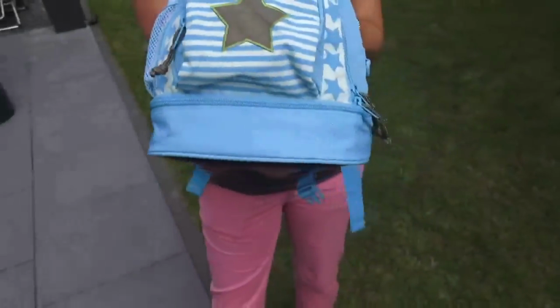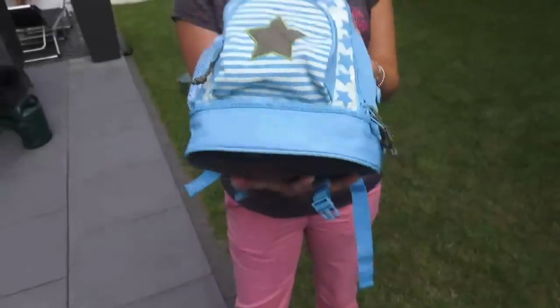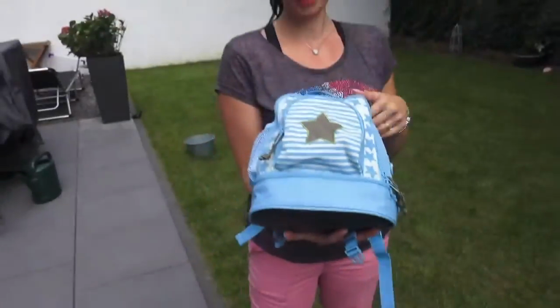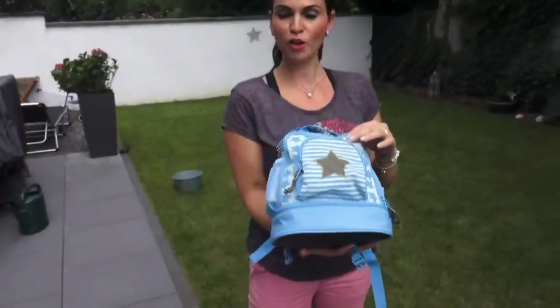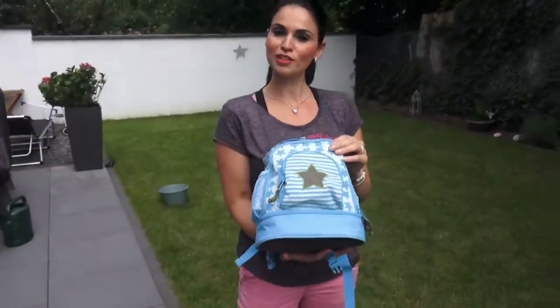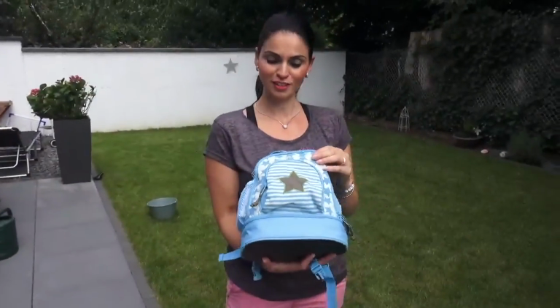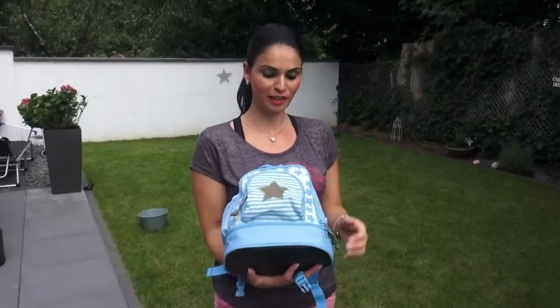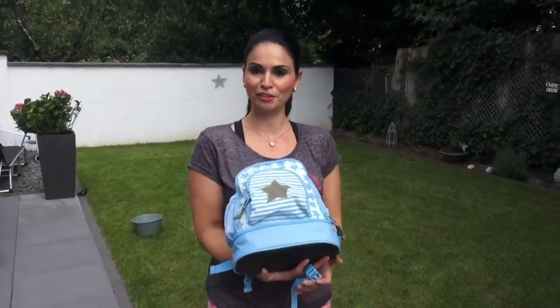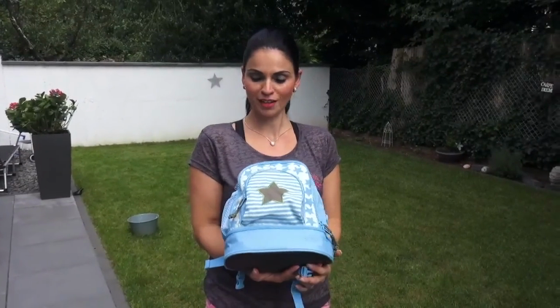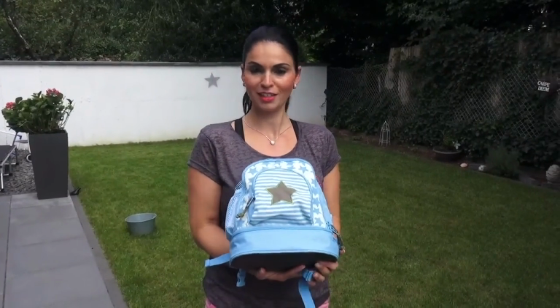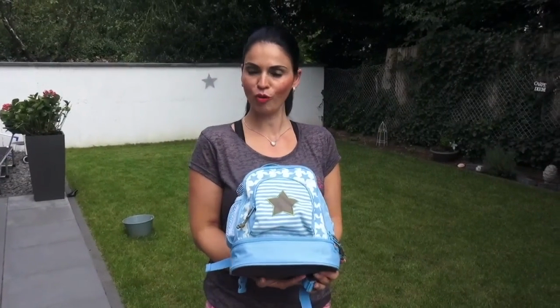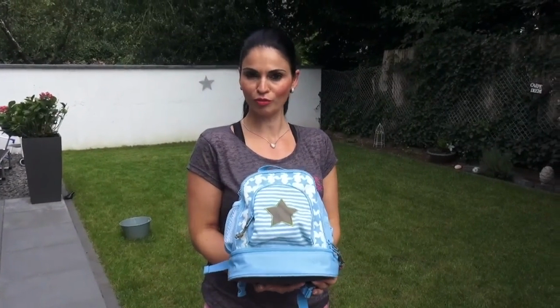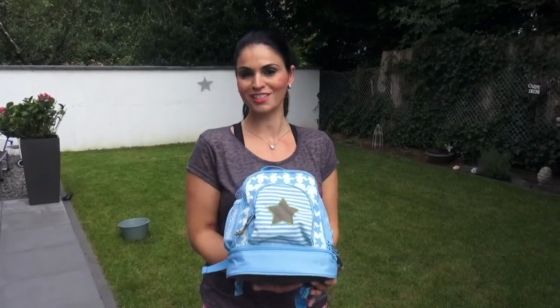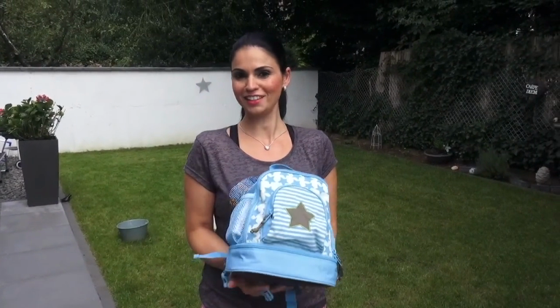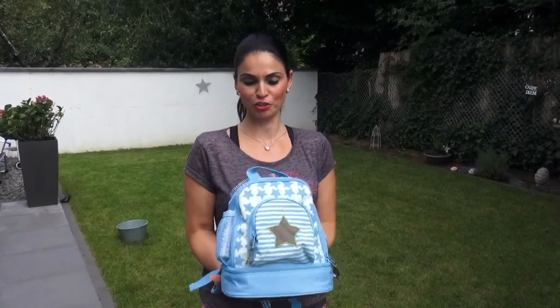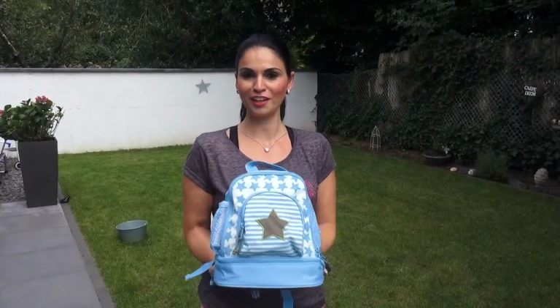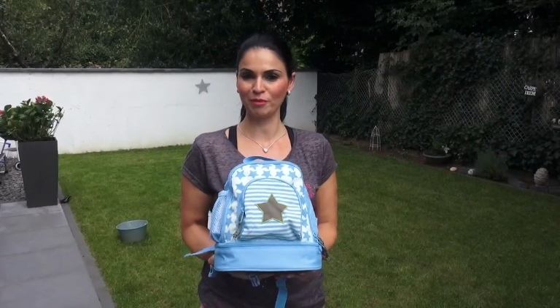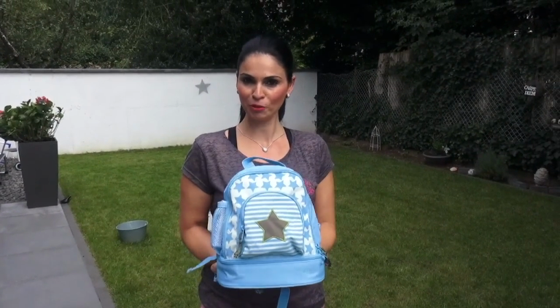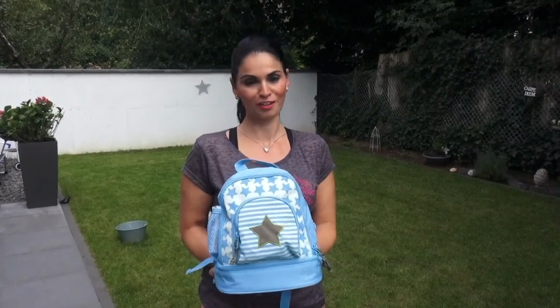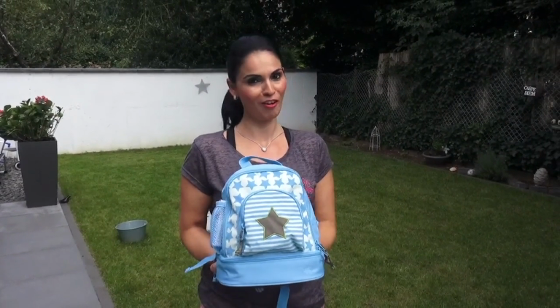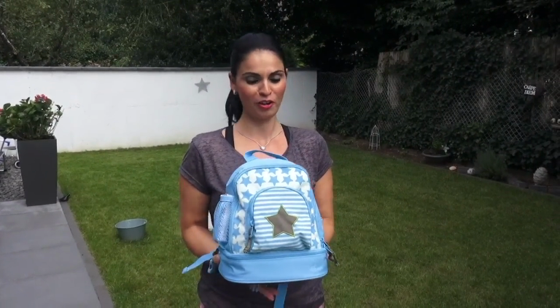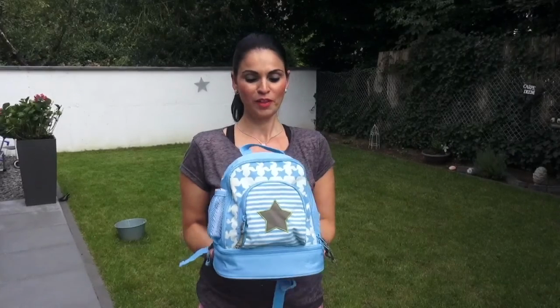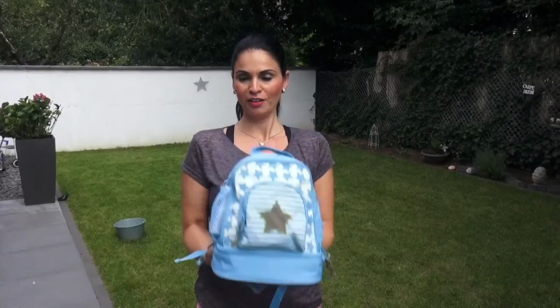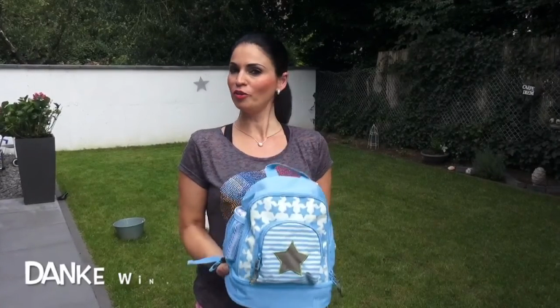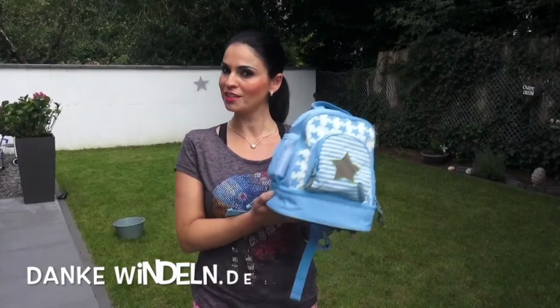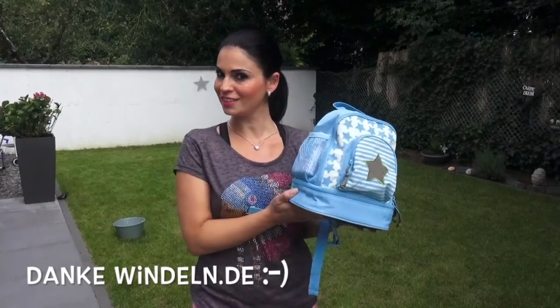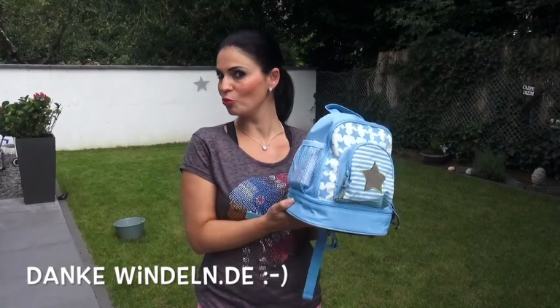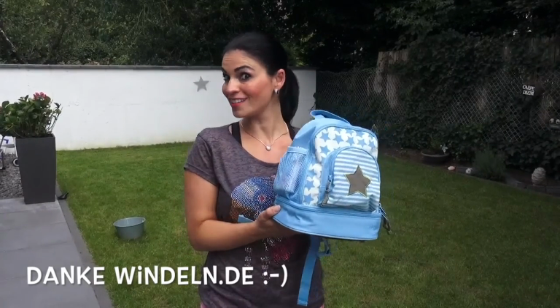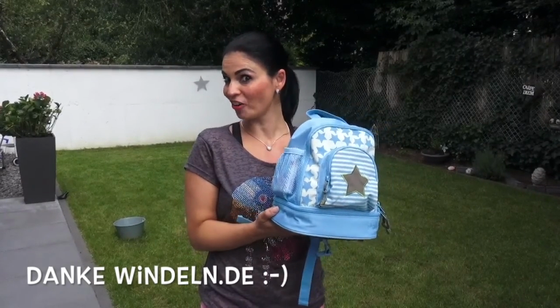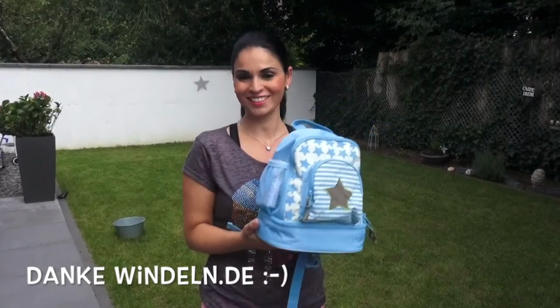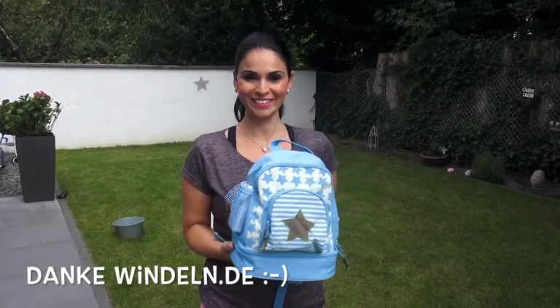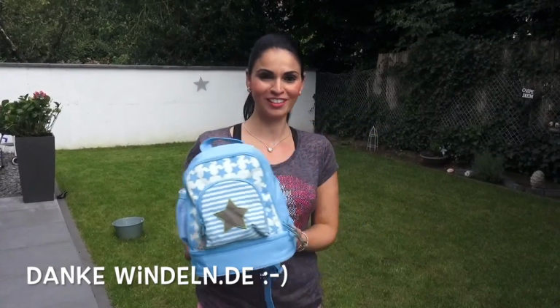Dieser Rucksack hat uns sehr überzeugt, der macht richtig Spaß, ist ein Hingucker und richtig, richtig schön. Der kleine Mann liebt den Rucksack, wir auch. Ich finde, der sieht richtig cool und lässig aus. Vielen Dank, Windeln.de!